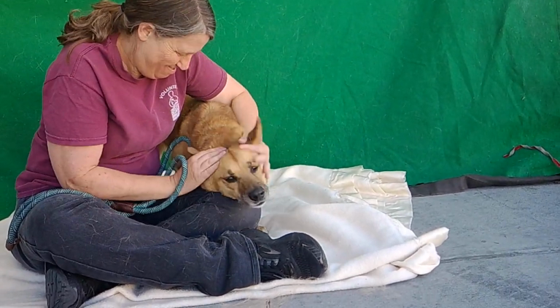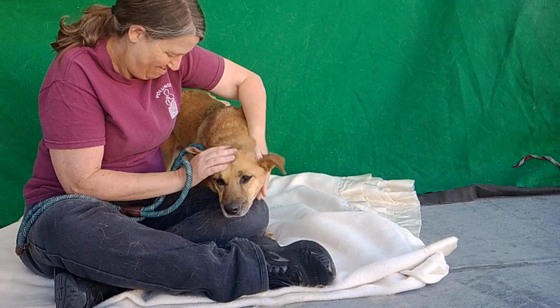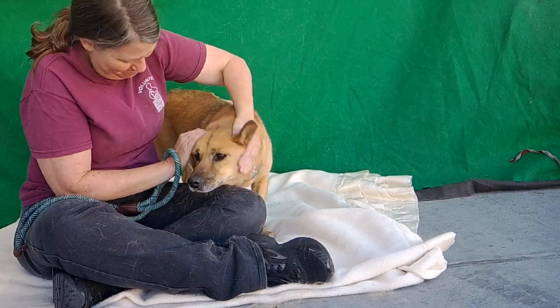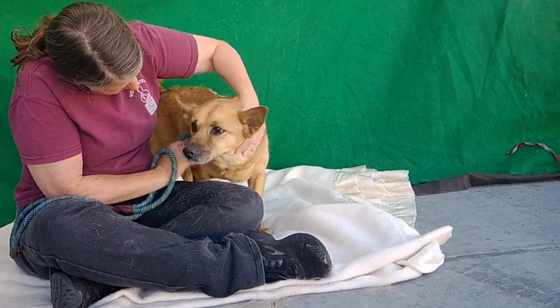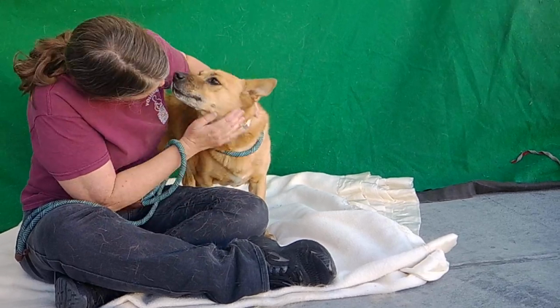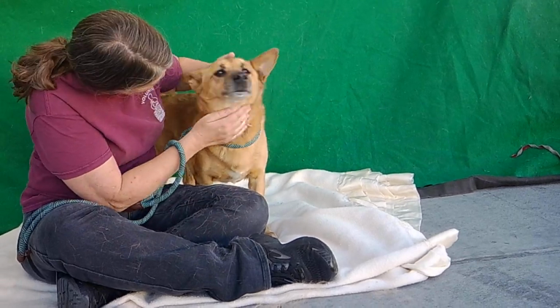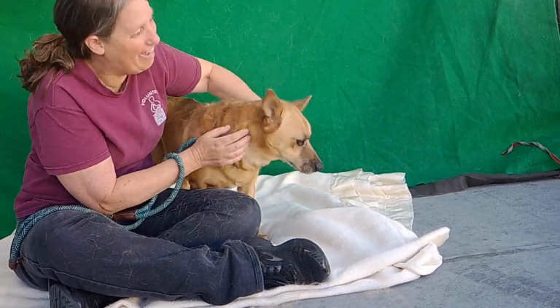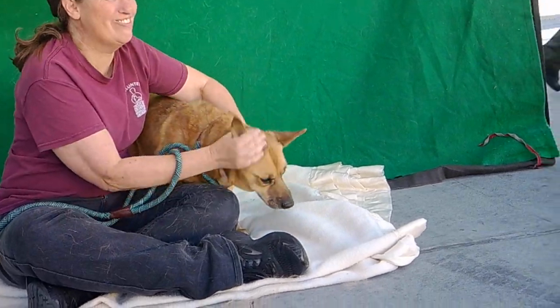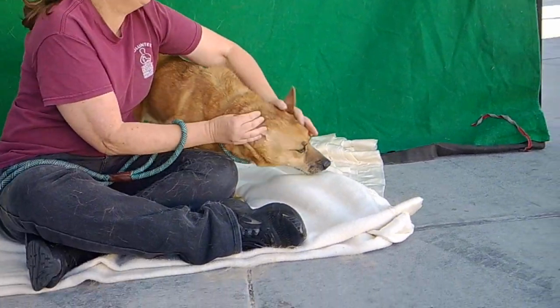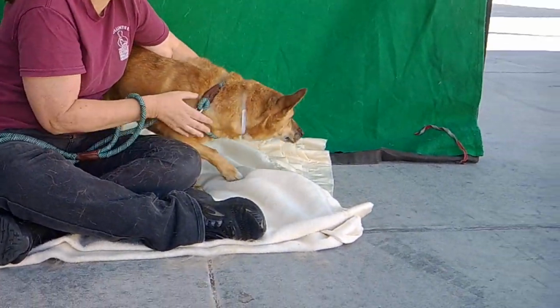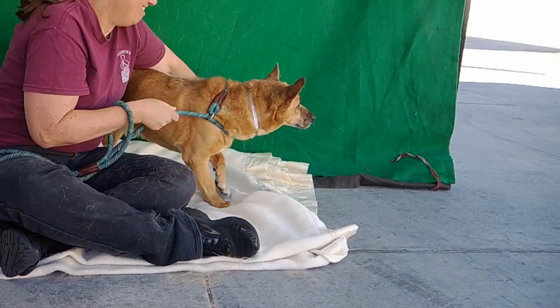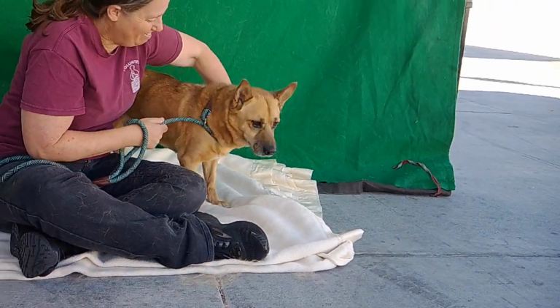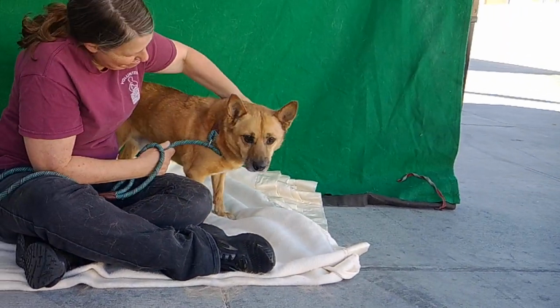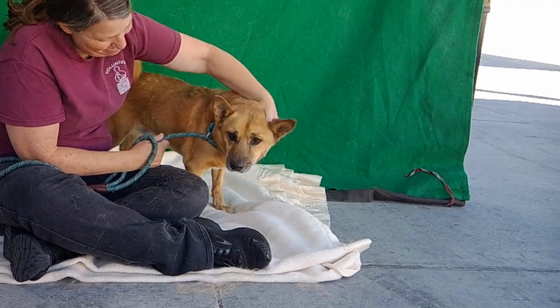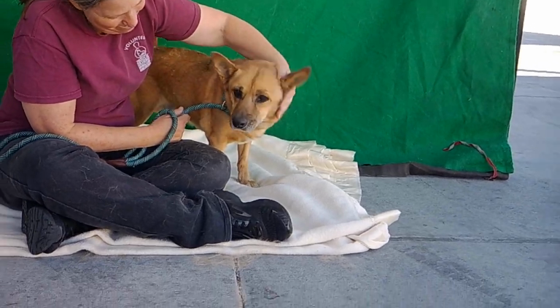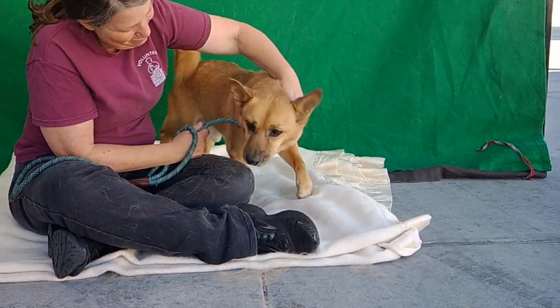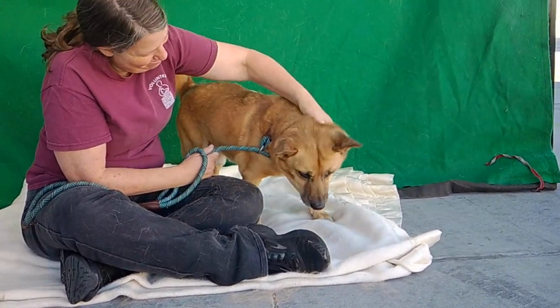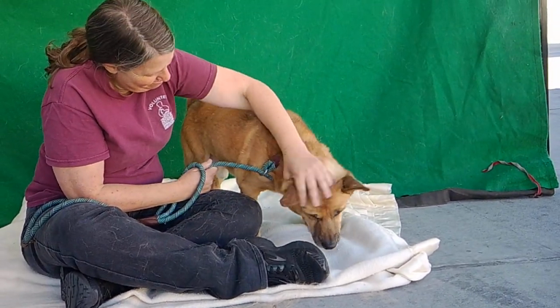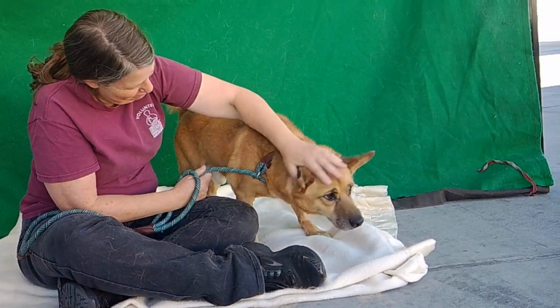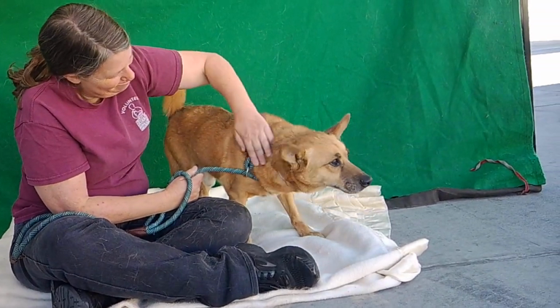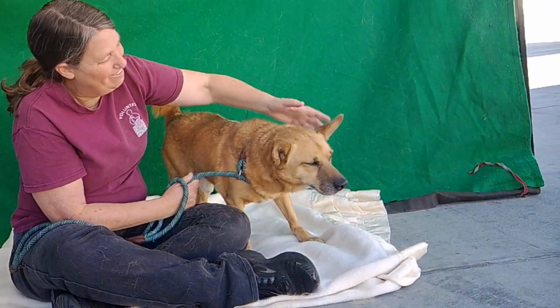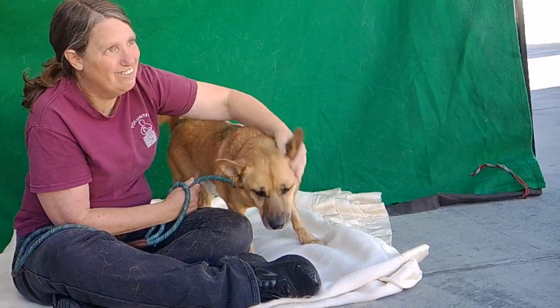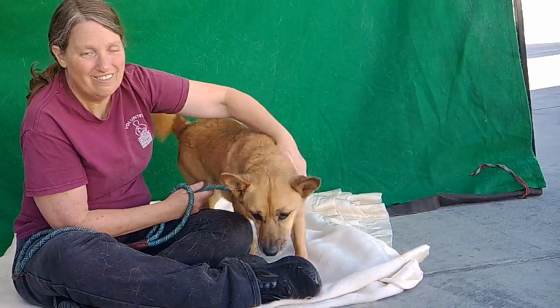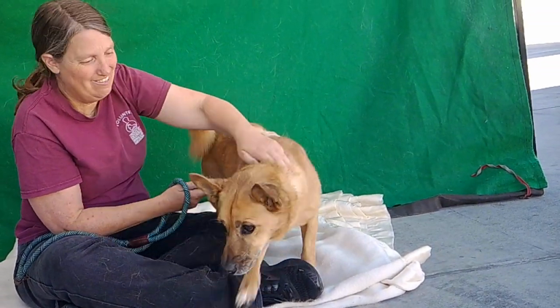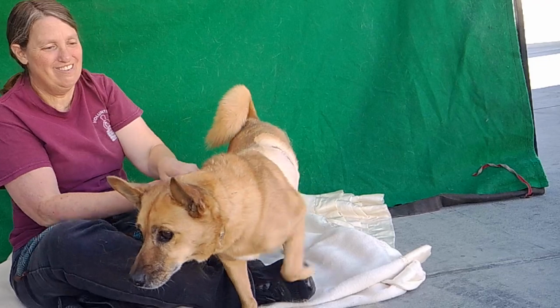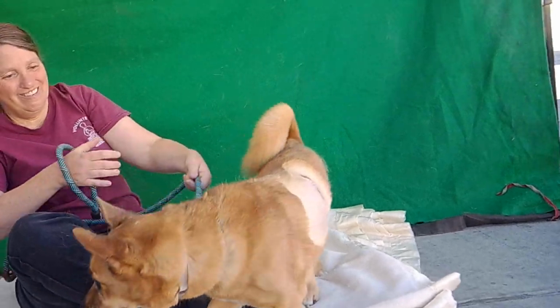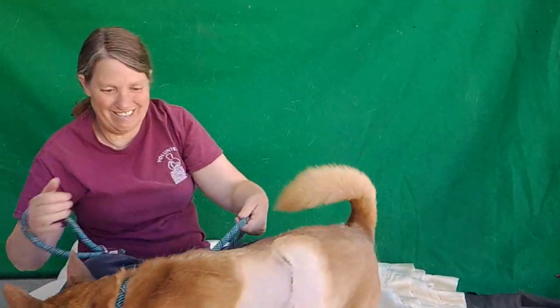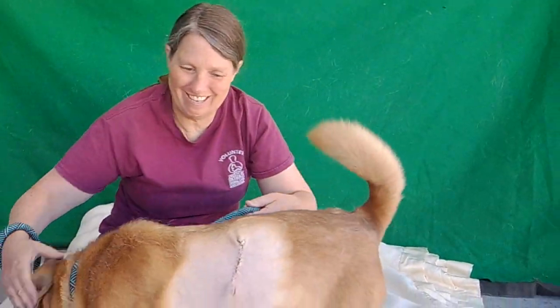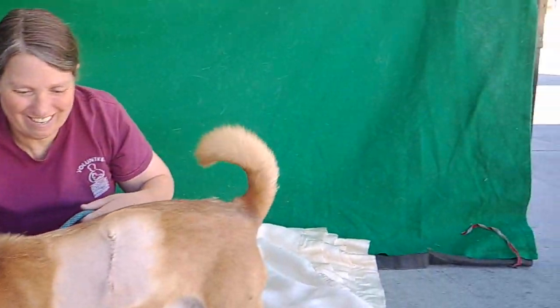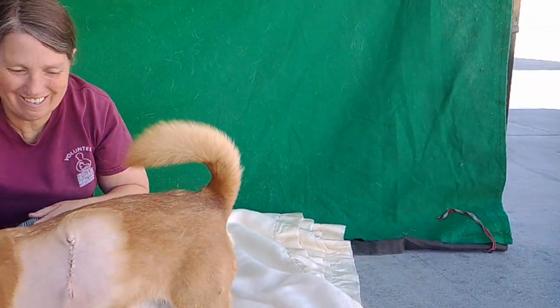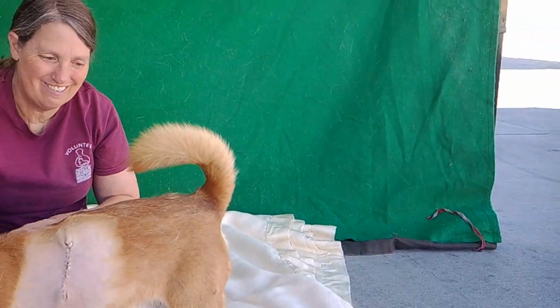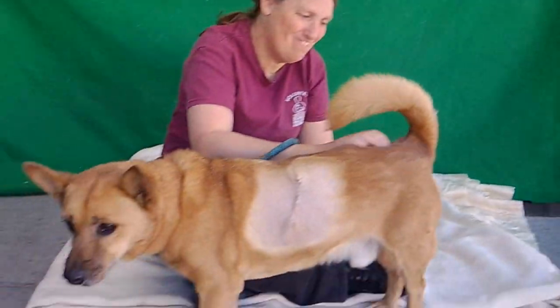He walks well on leash. He's shown signs of being housebroken. And as you can see, he's super friendly — he just walked right up to me to meet and greet and kind of leaned on me and gave me cuddles. He's been very kissy, and you can see his tail just keeps wagging. Look at that sweet tail — it just won't stop wagging.